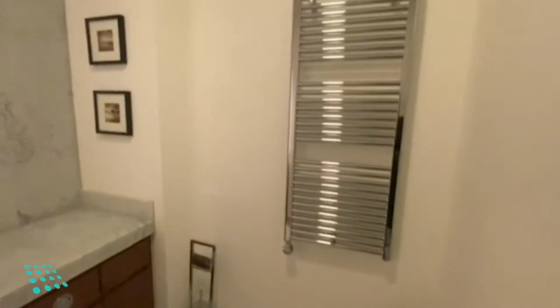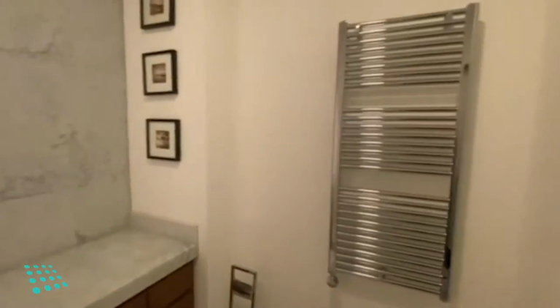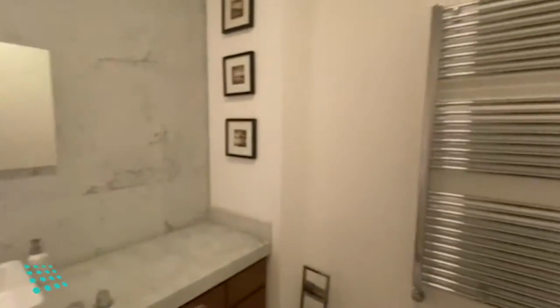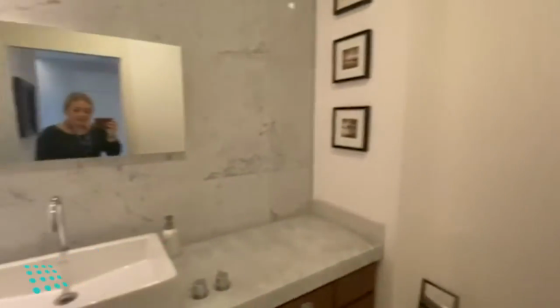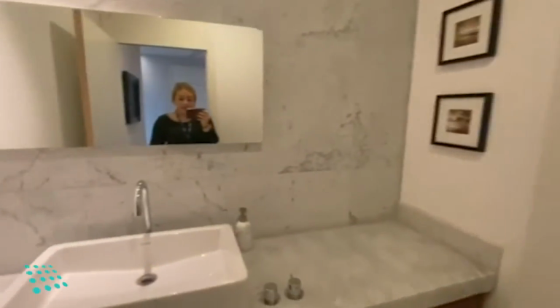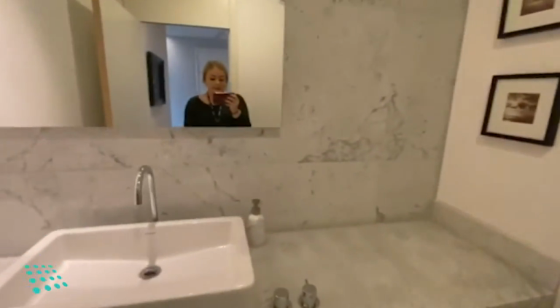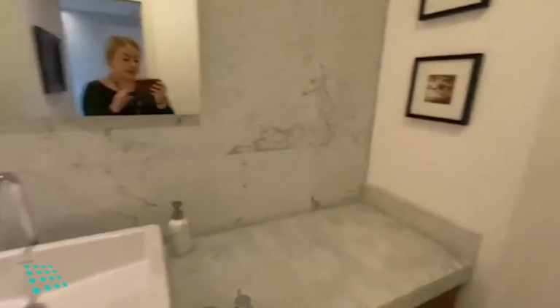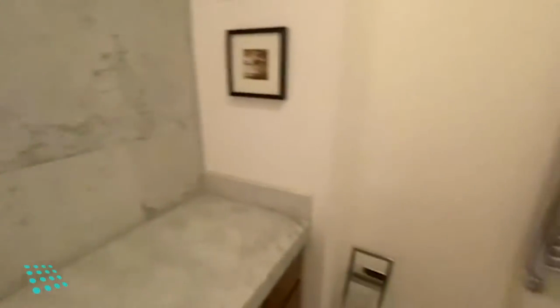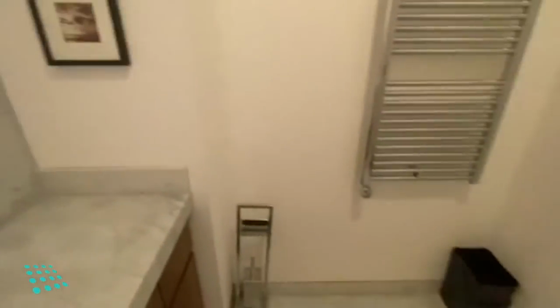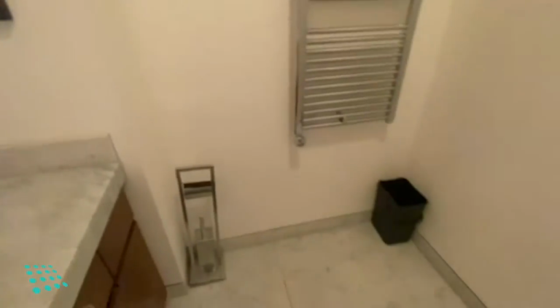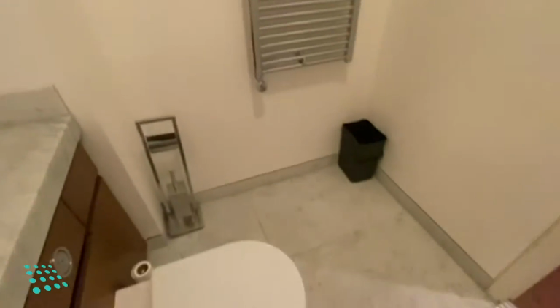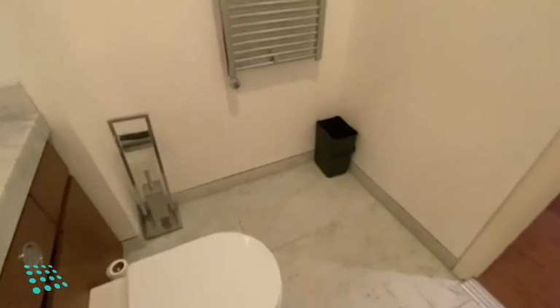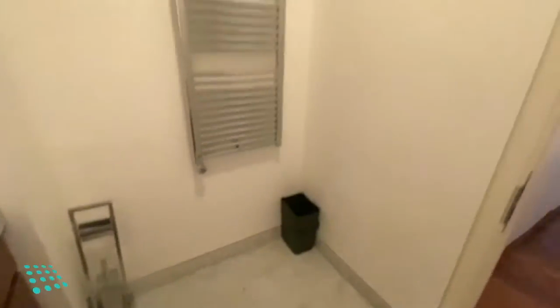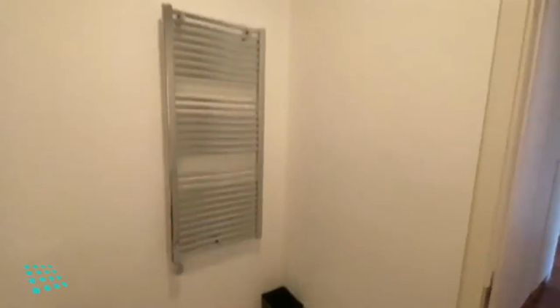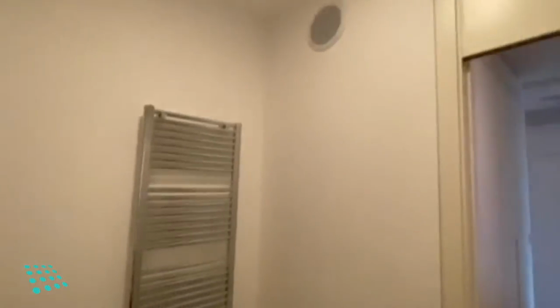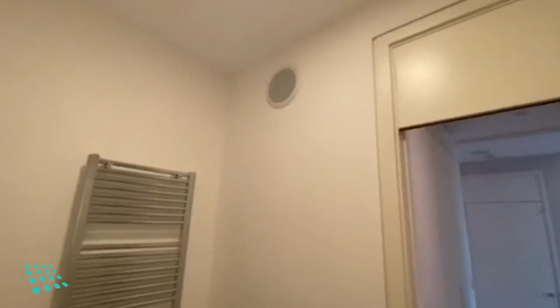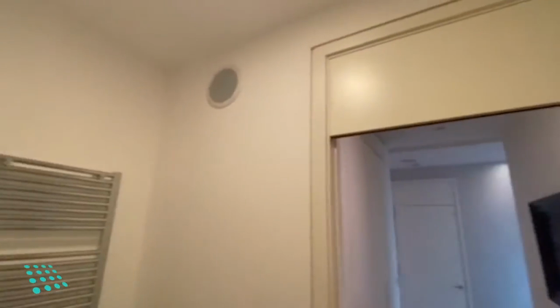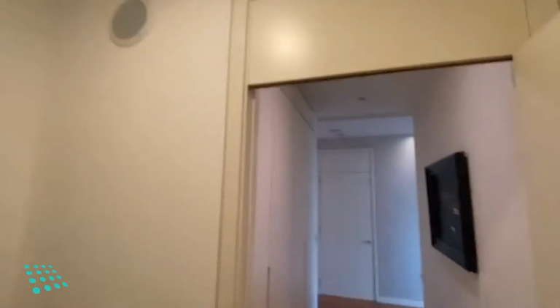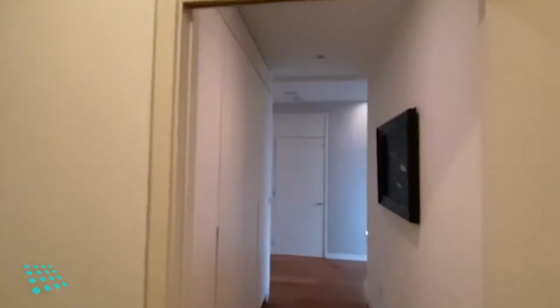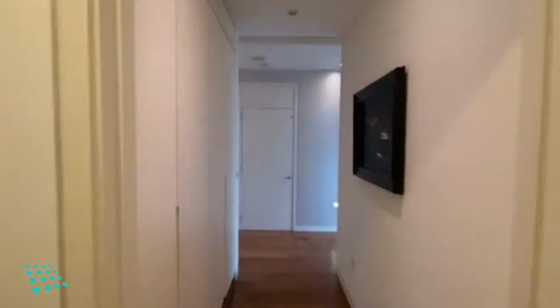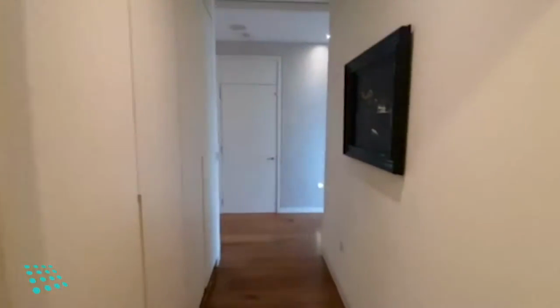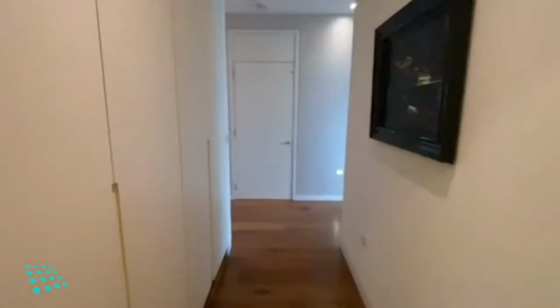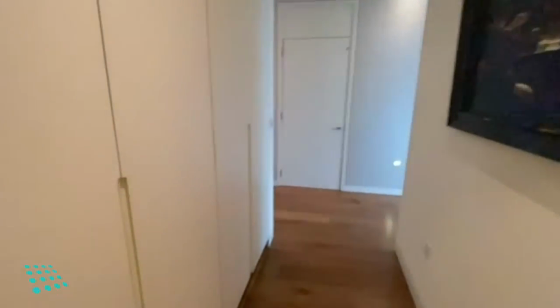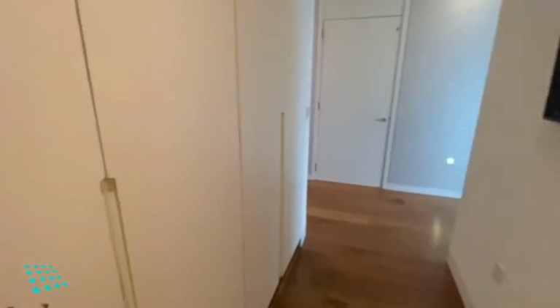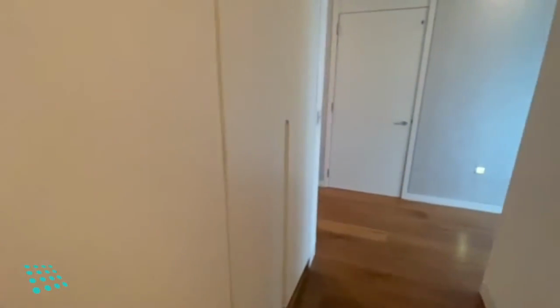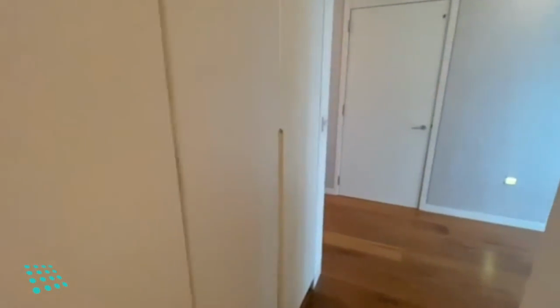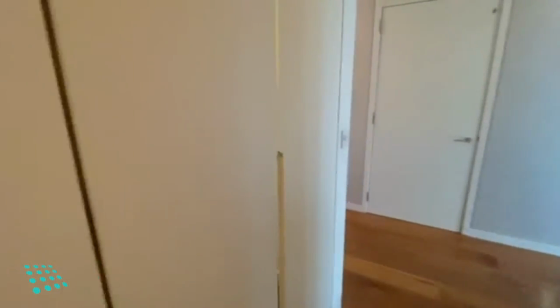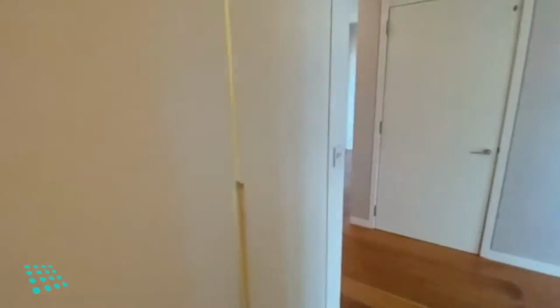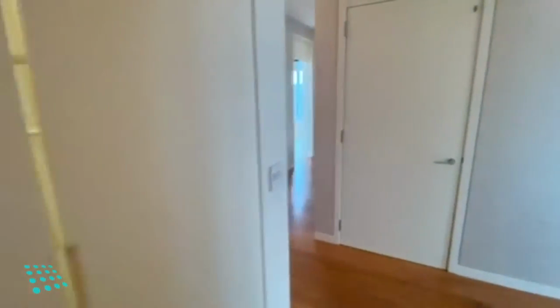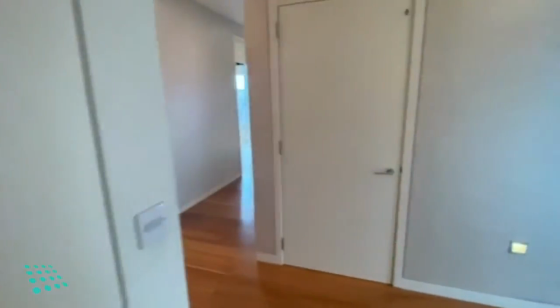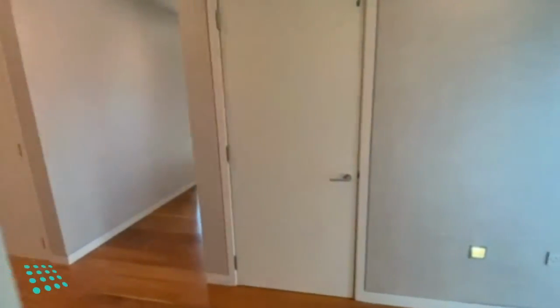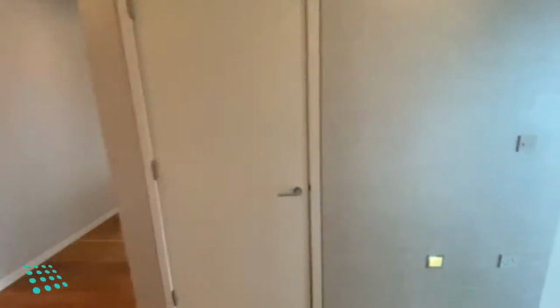We have the master bathroom, with various storage cupboards as well.